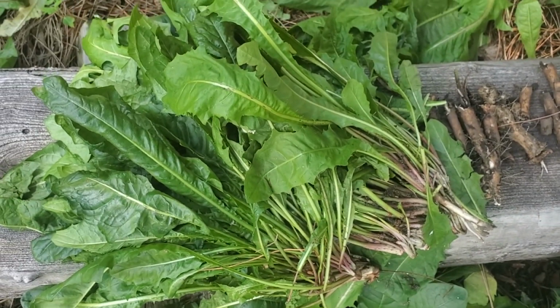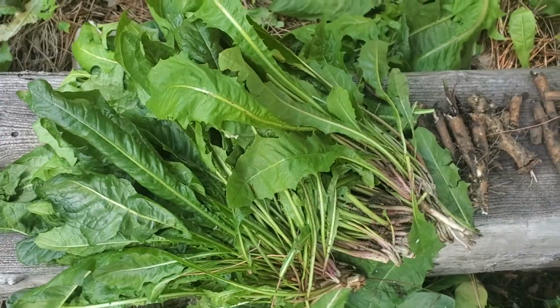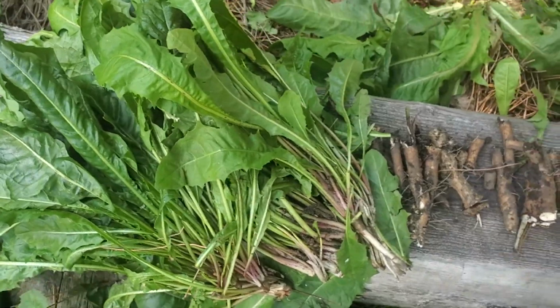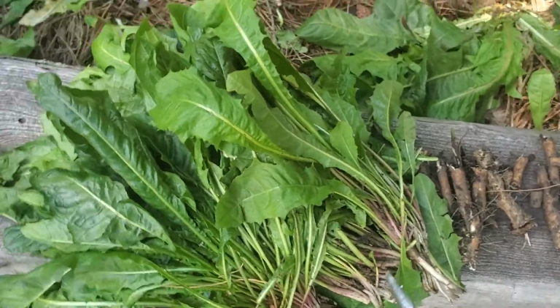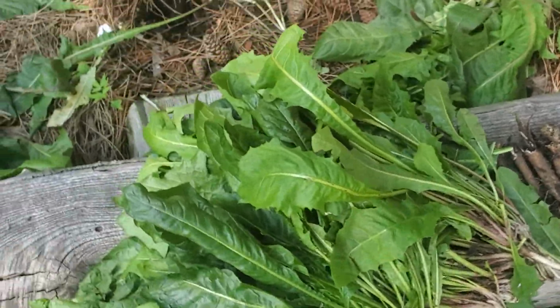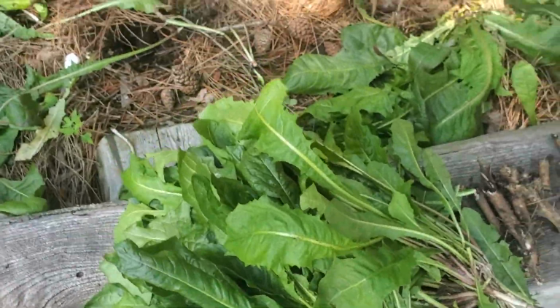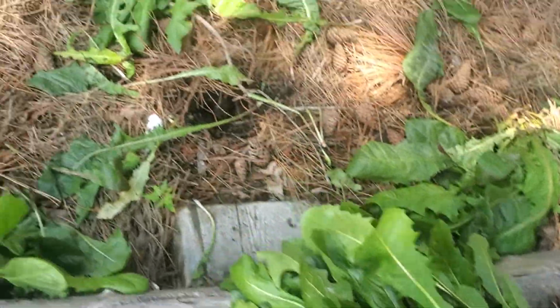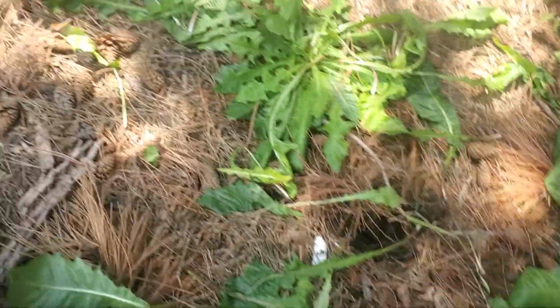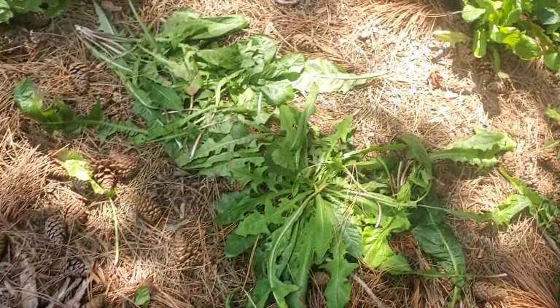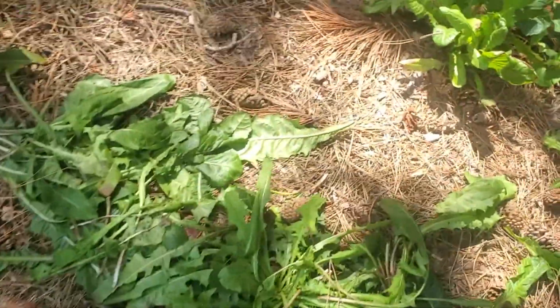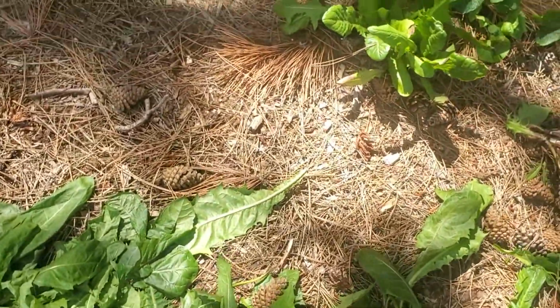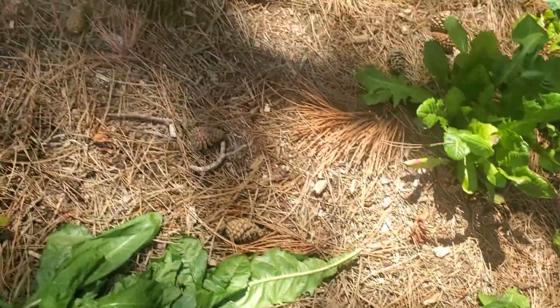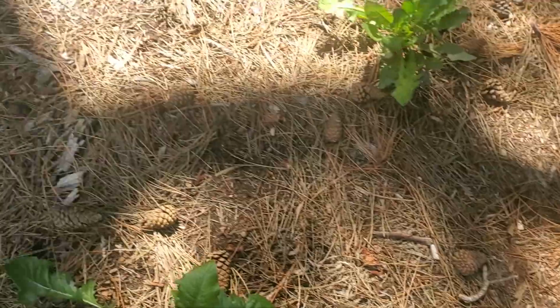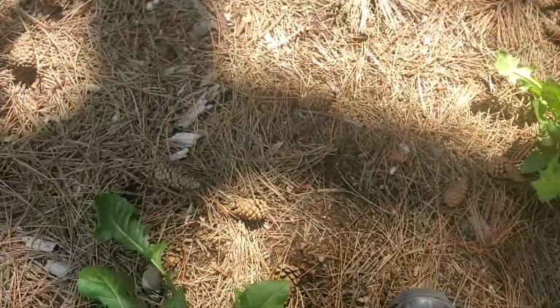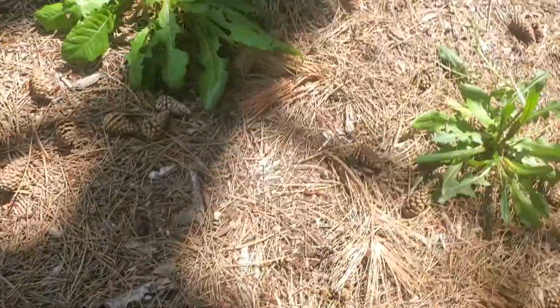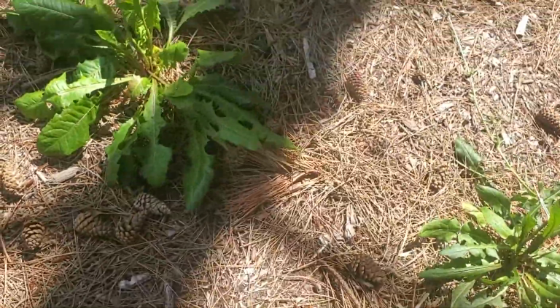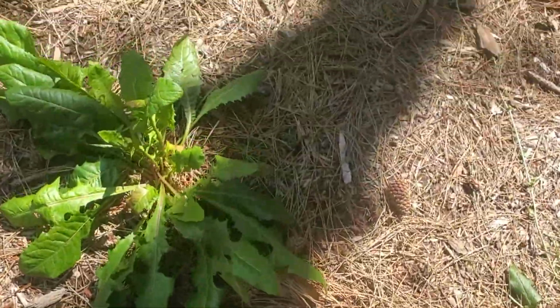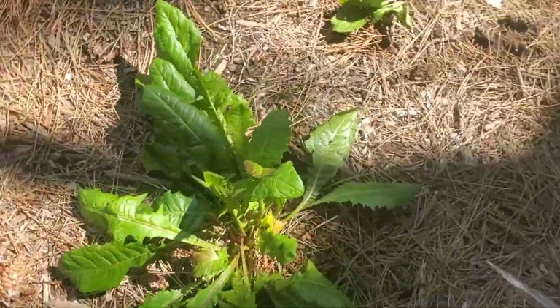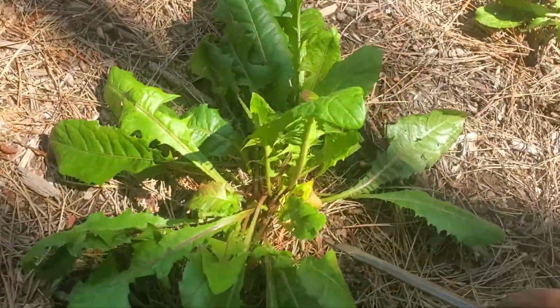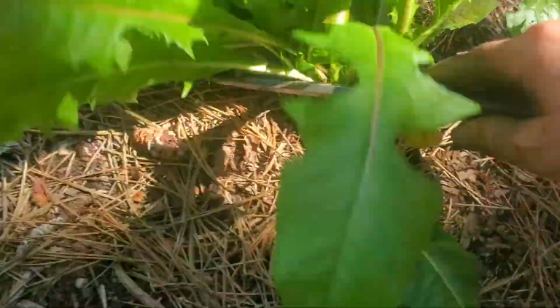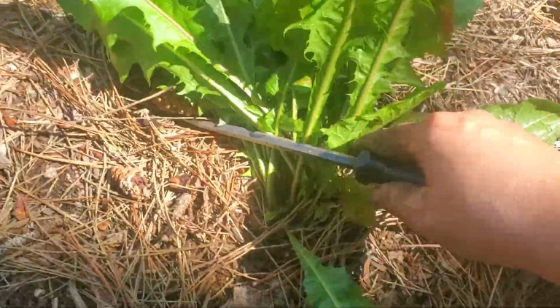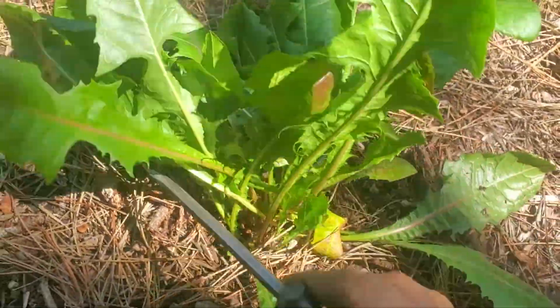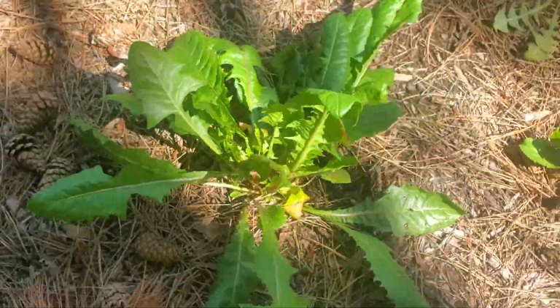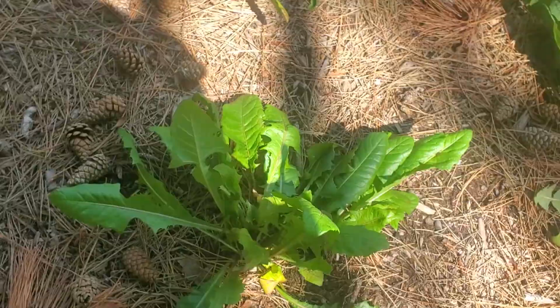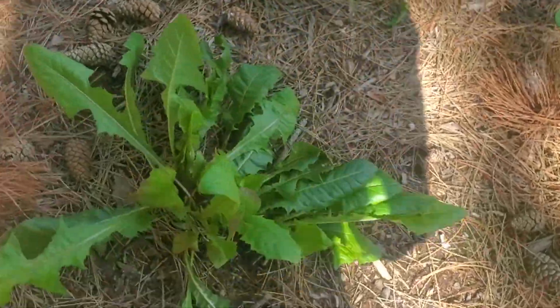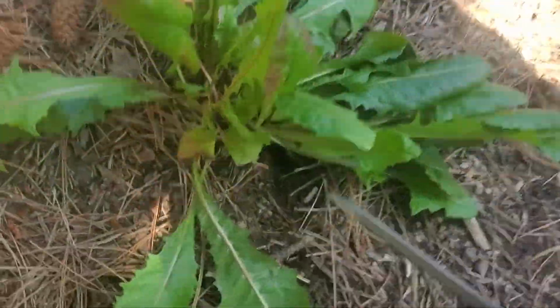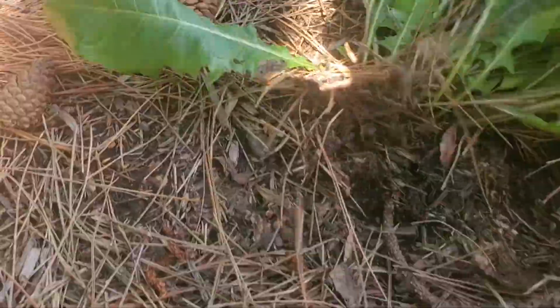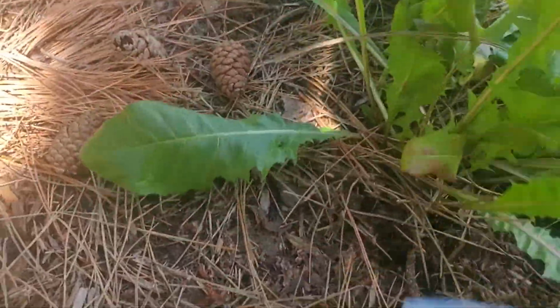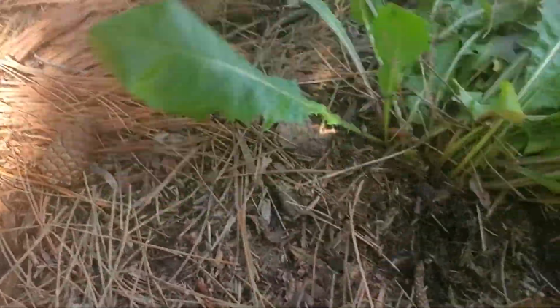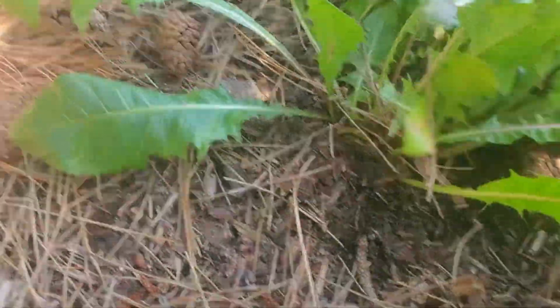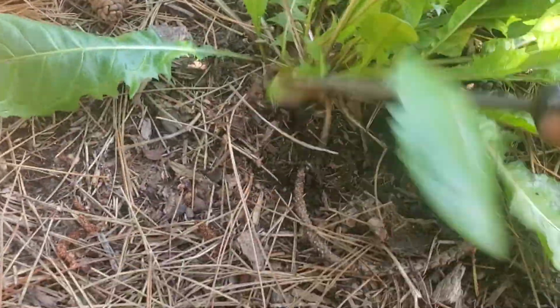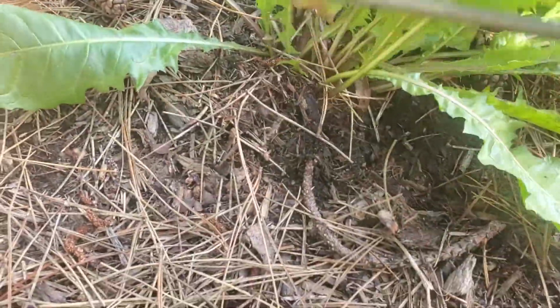As far as choosing a plant, really any of these are gonna be good — they're pretty much all gonna have big roots. We'll start with this one. So what you want to do is you just want to dig around.